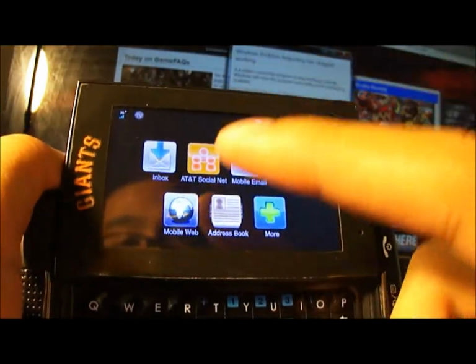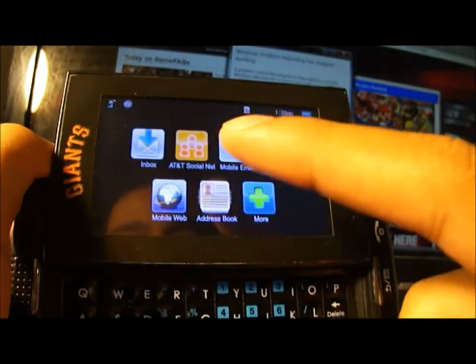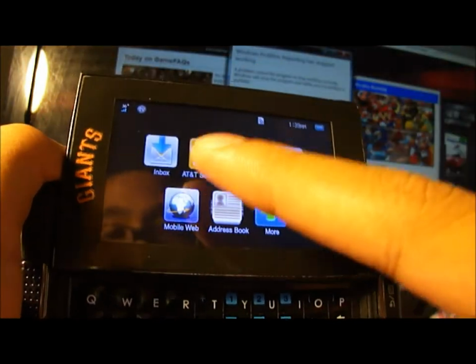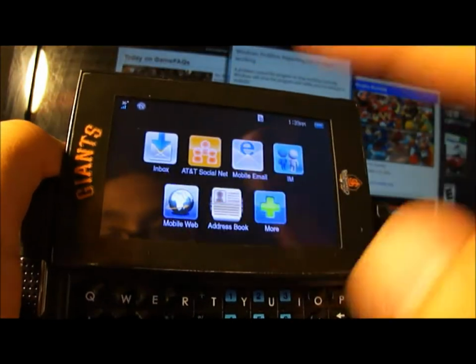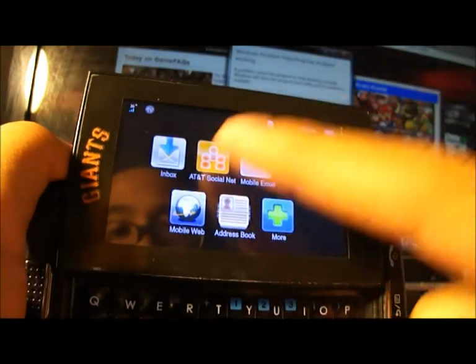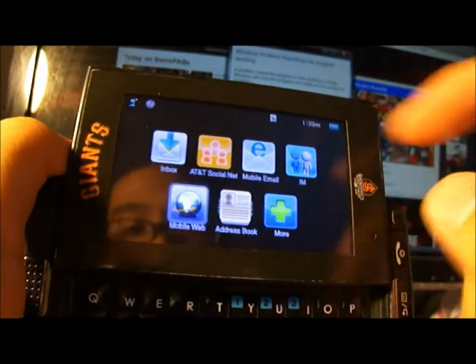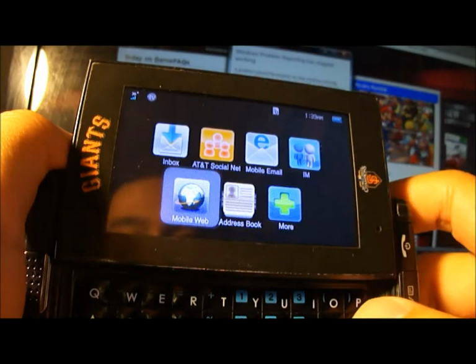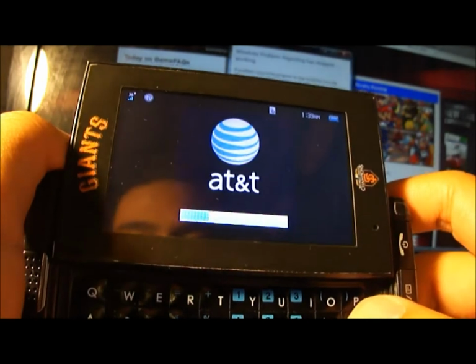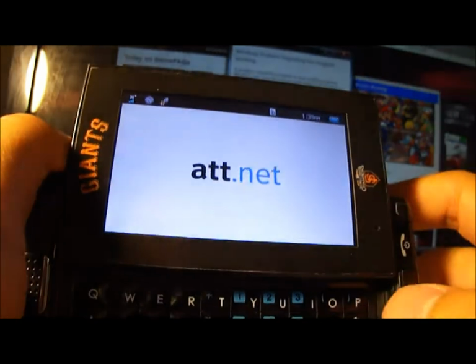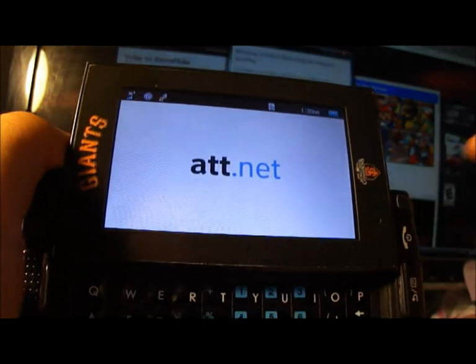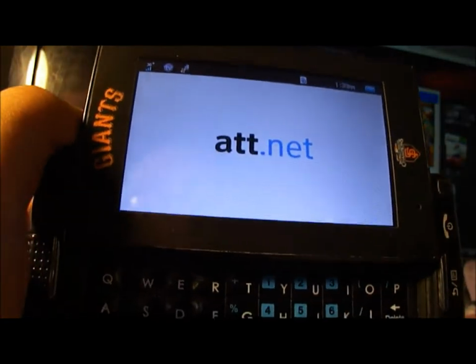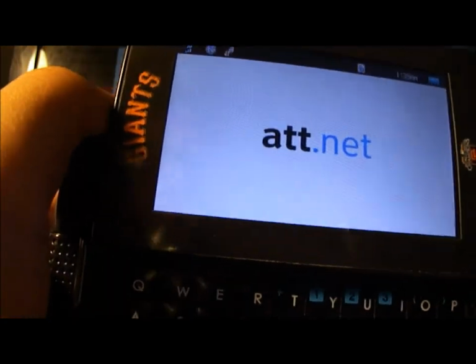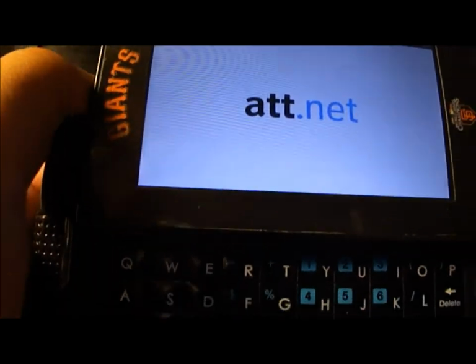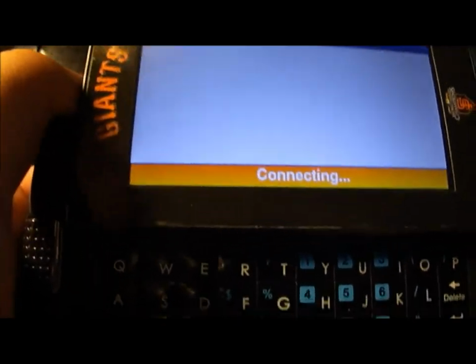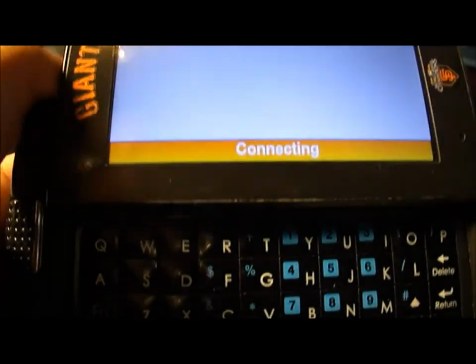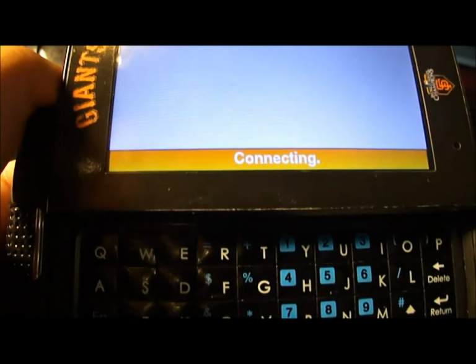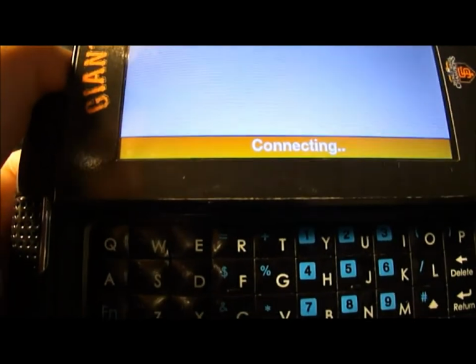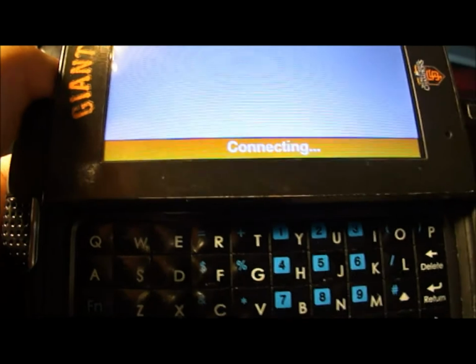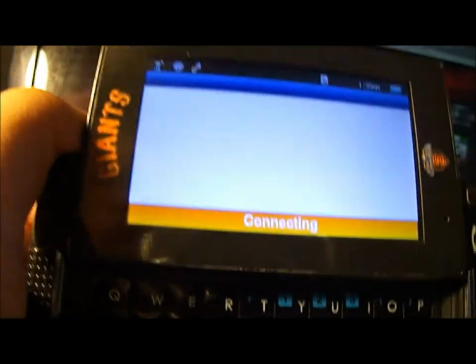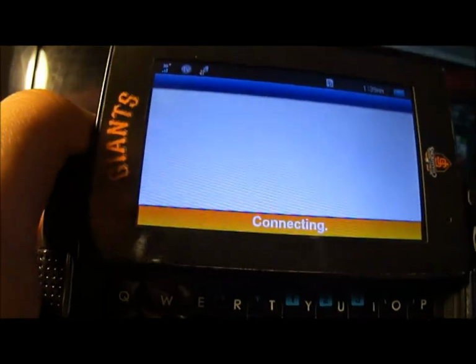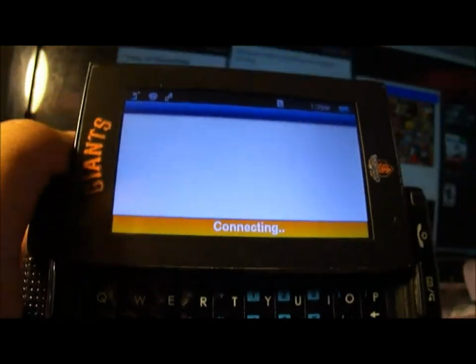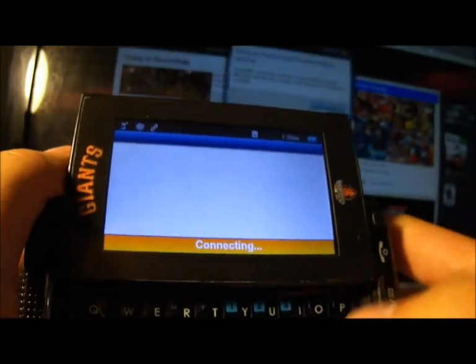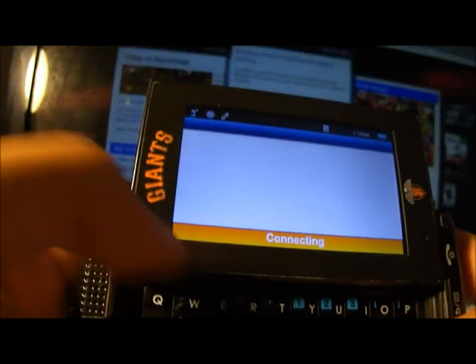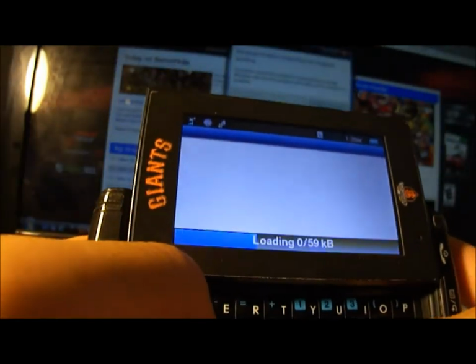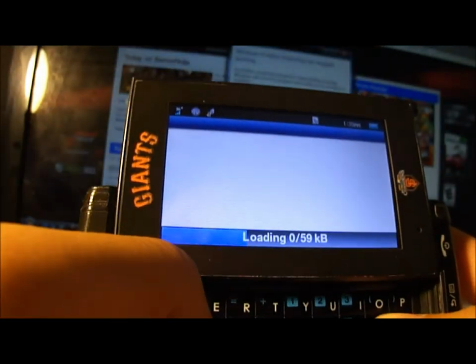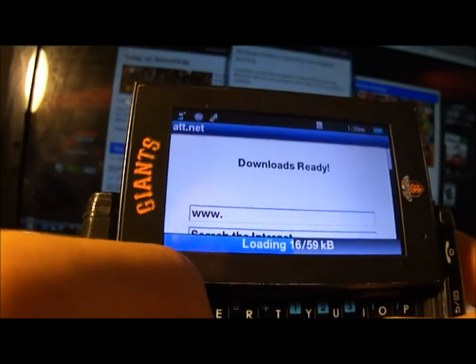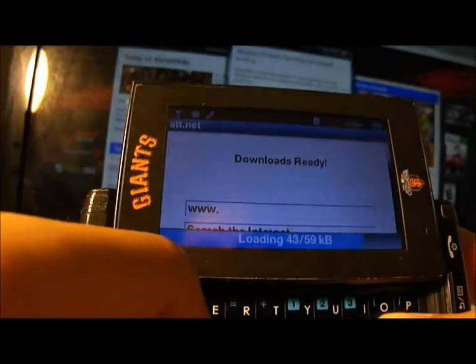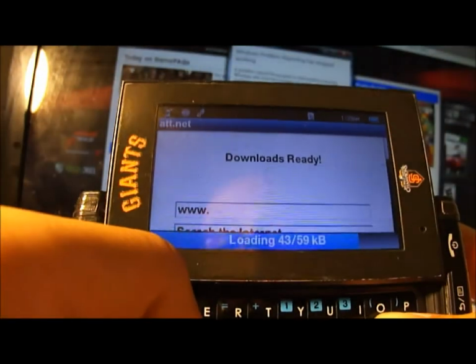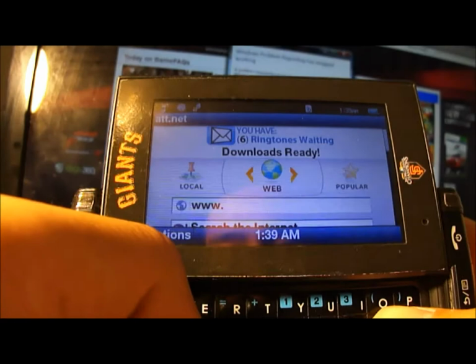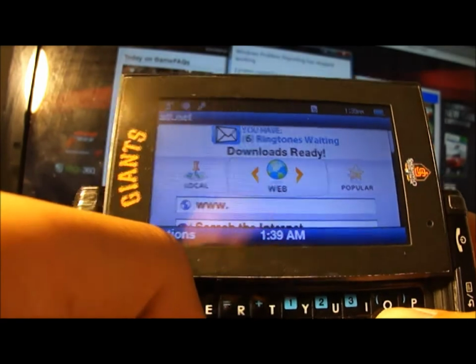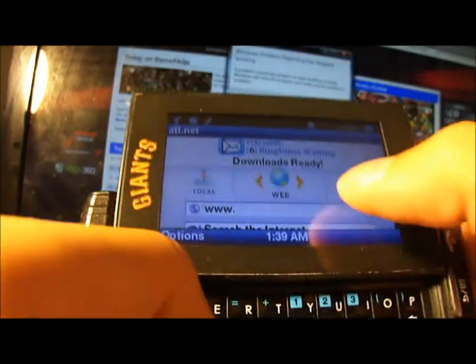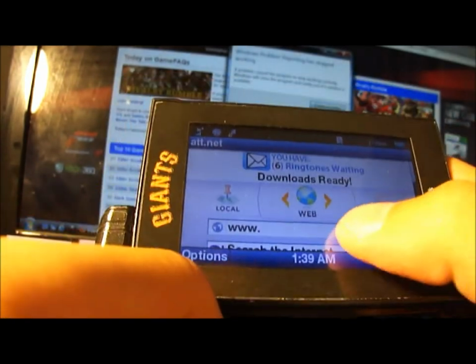Let's go to the mobile web. It loads pretty fast for me when I'm in school or in the library and just want to check out some websites. See, that didn't take that long.